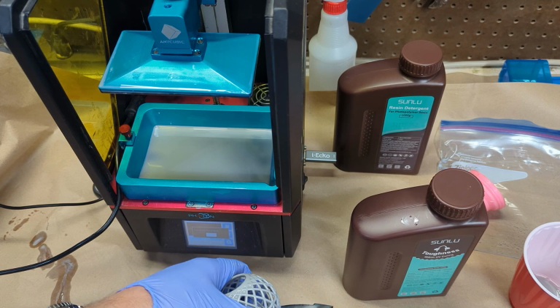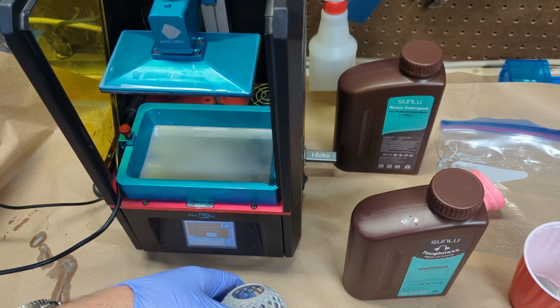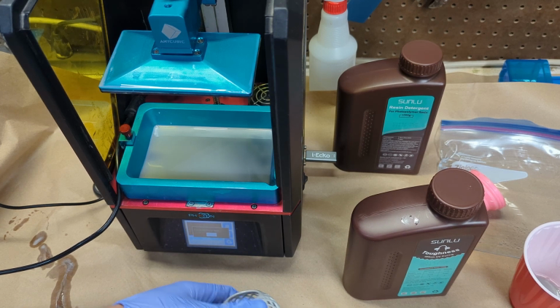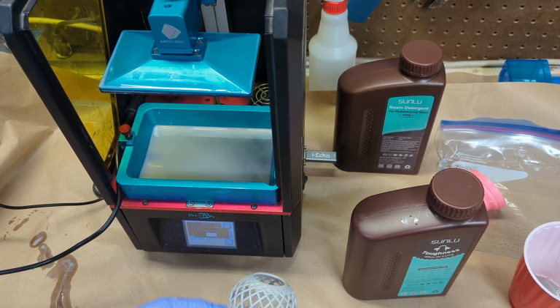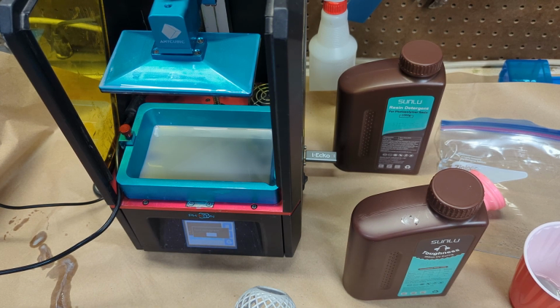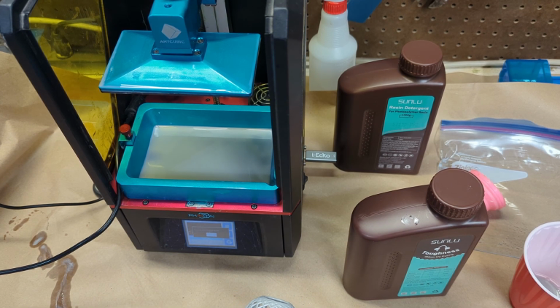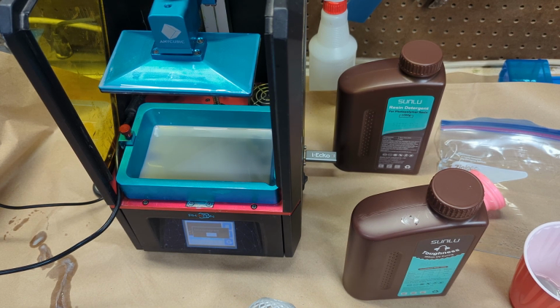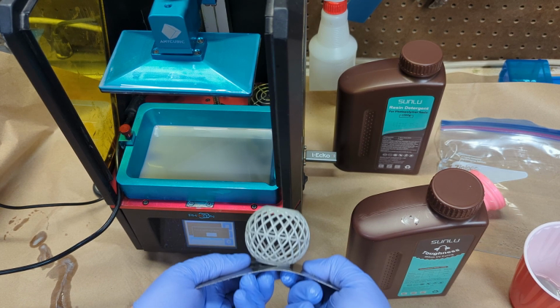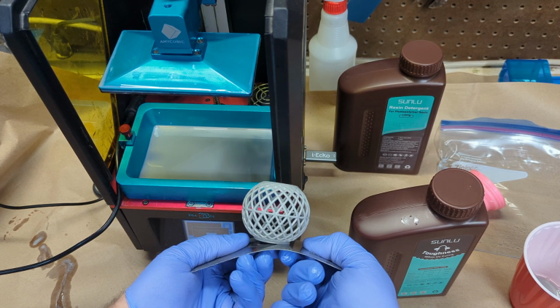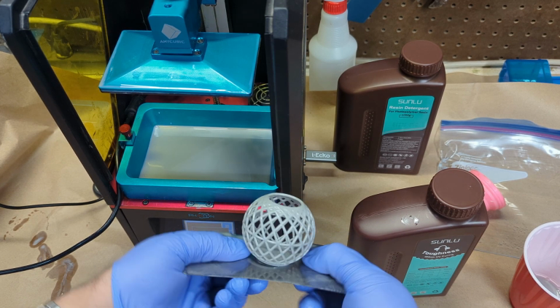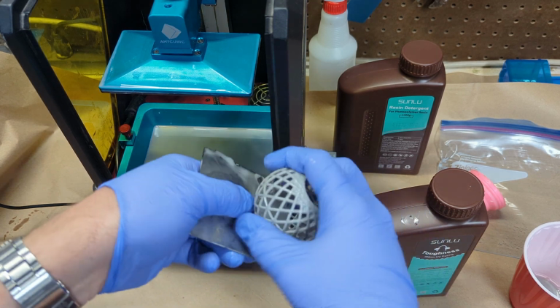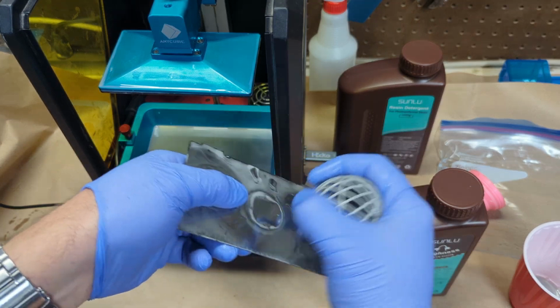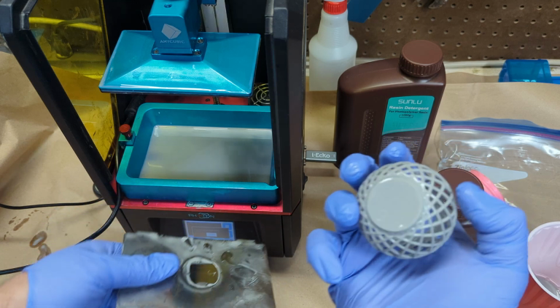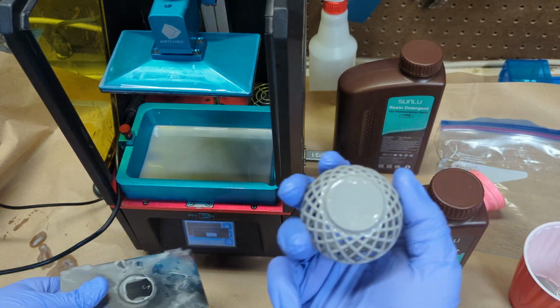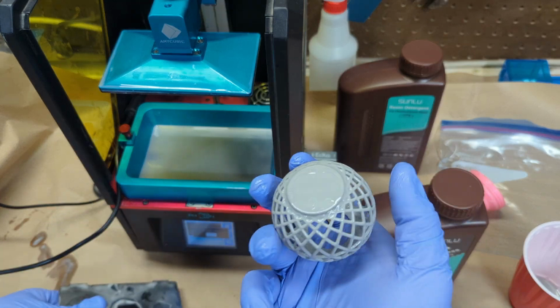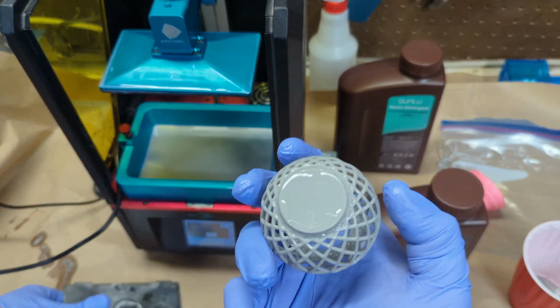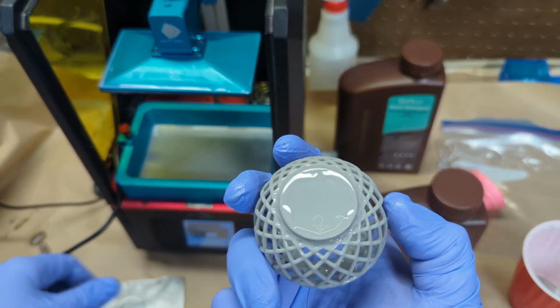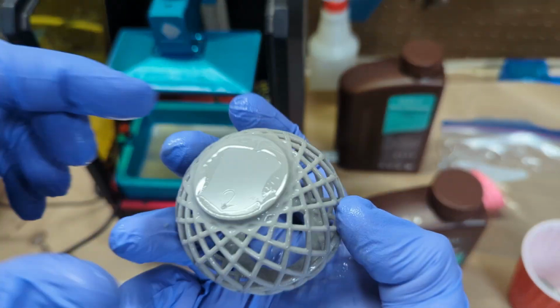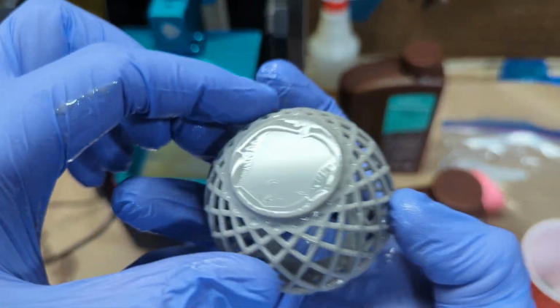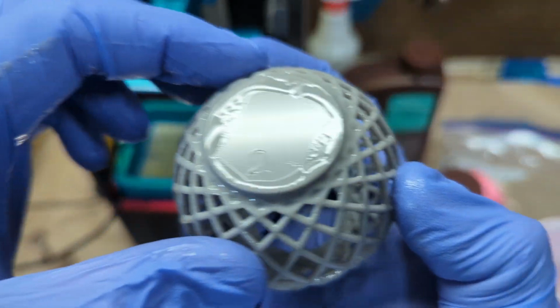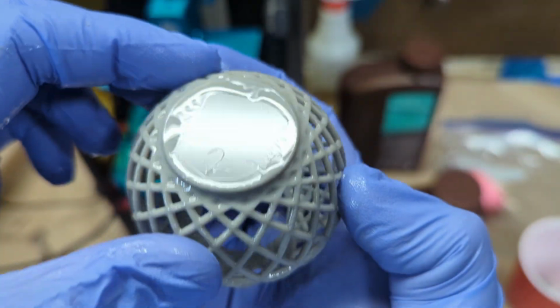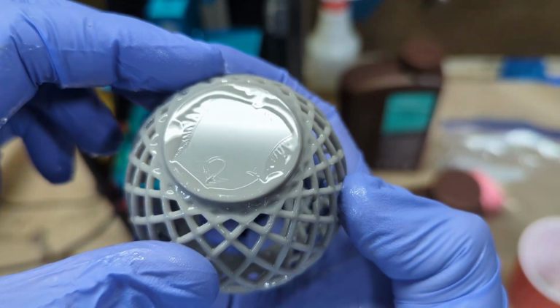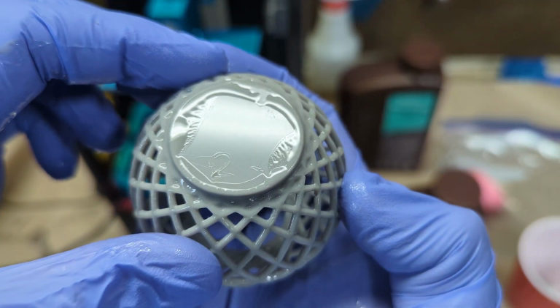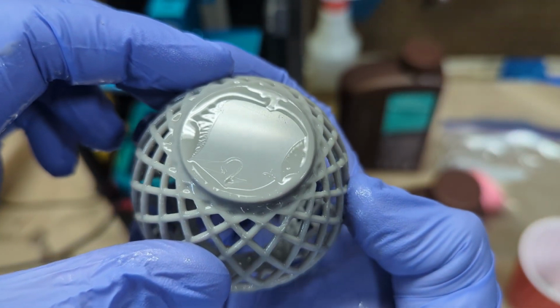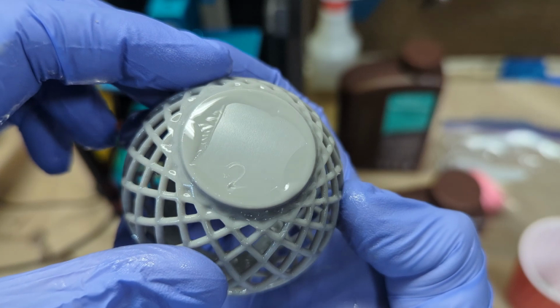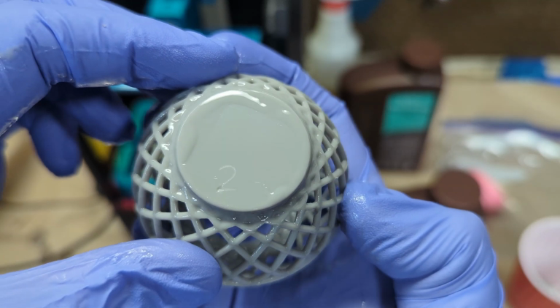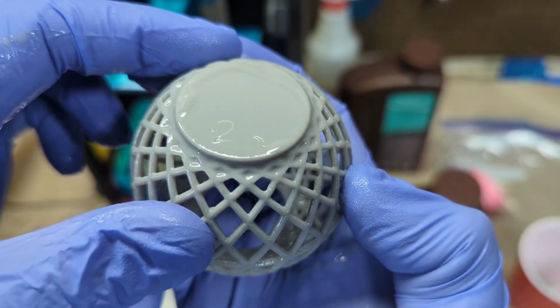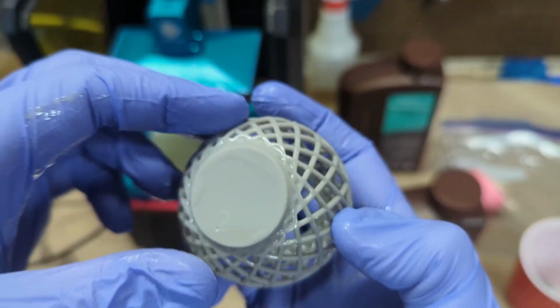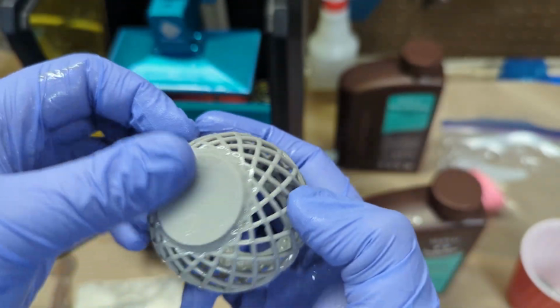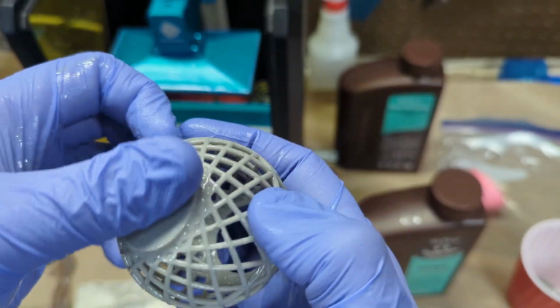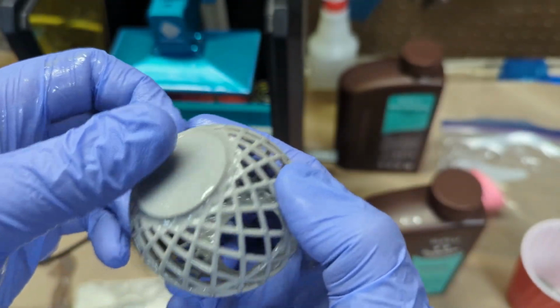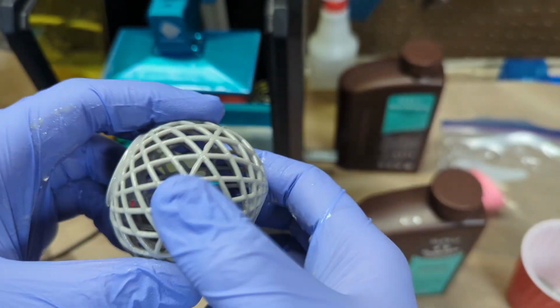We did get some good adhesion on it, and you'll see here that we actually got some of the lettering for the torture ball on it. You can see the number two, and when you look at it just right, you can see some of the other details as well.